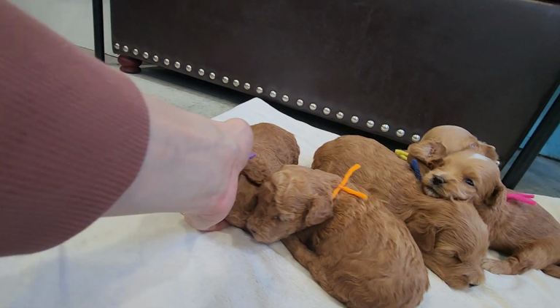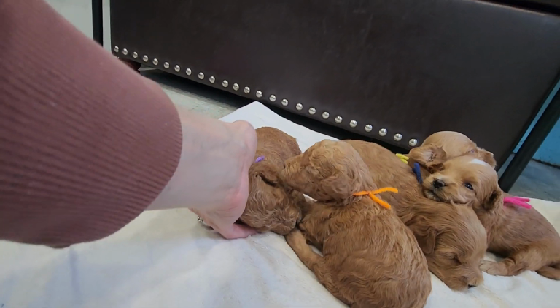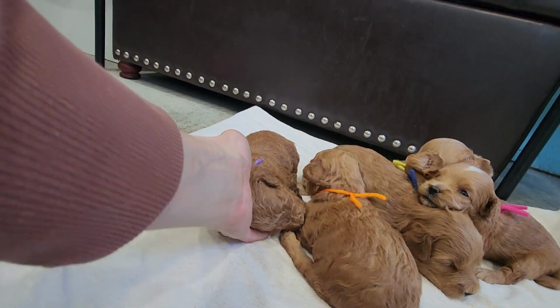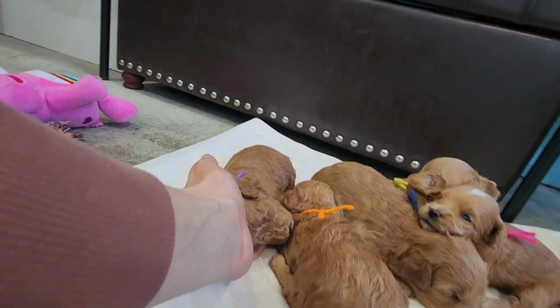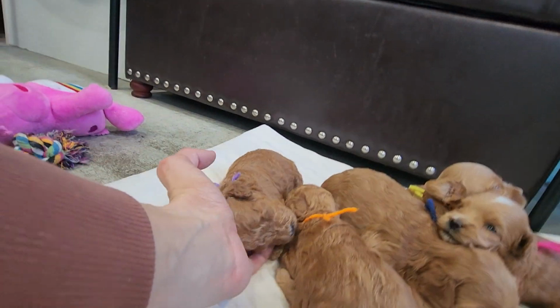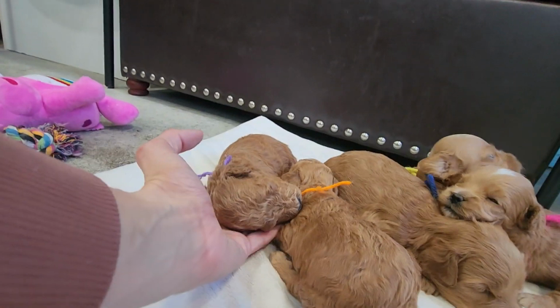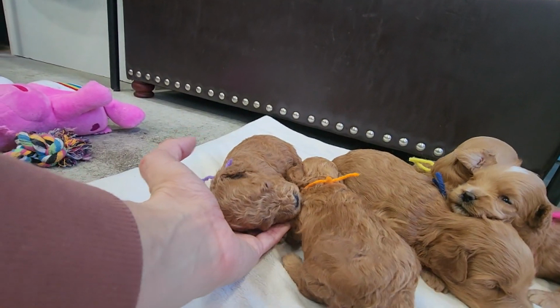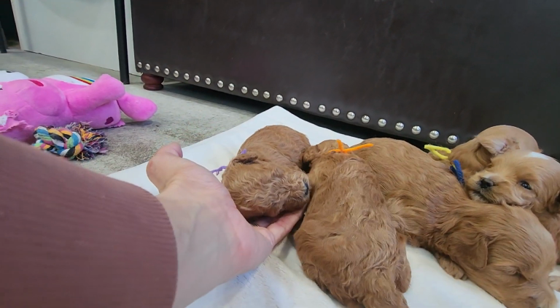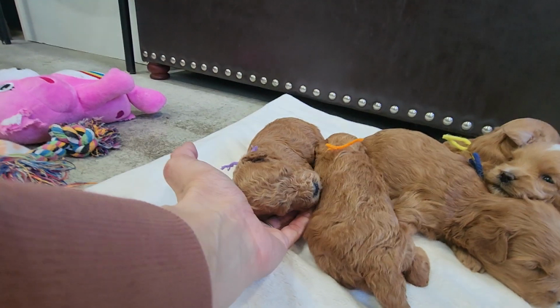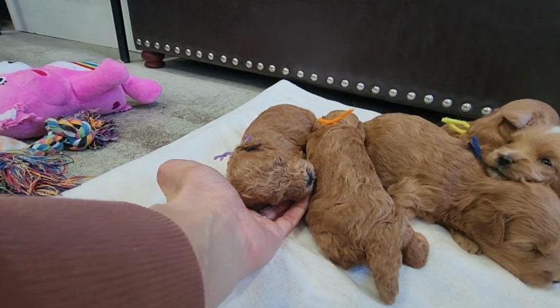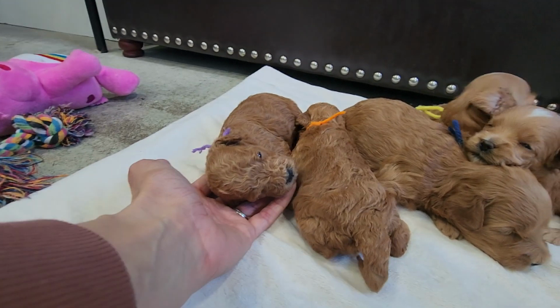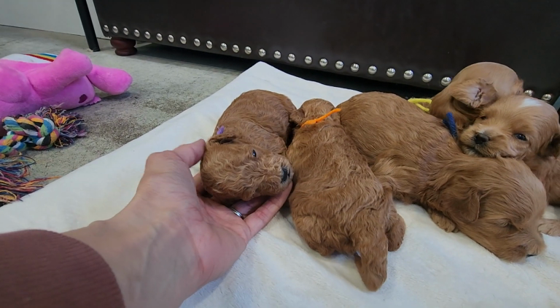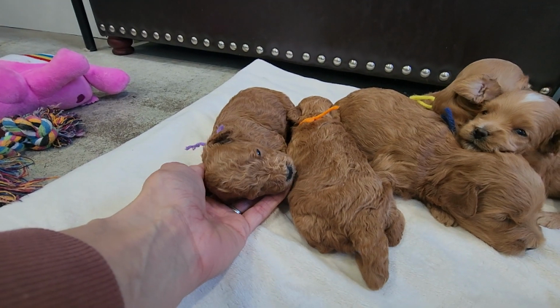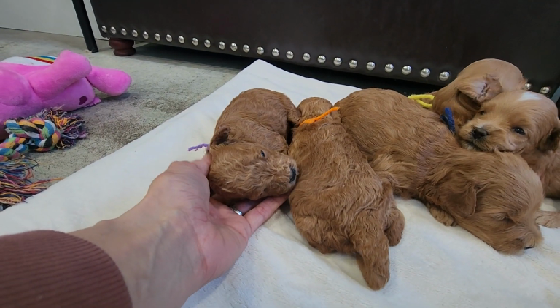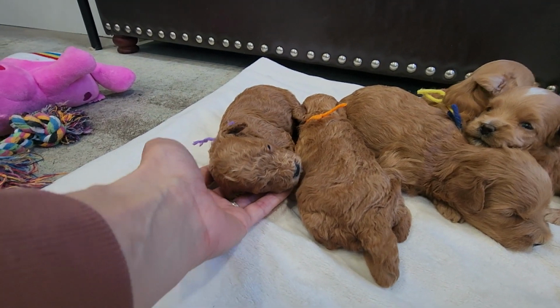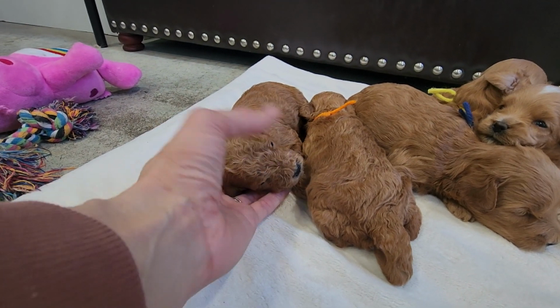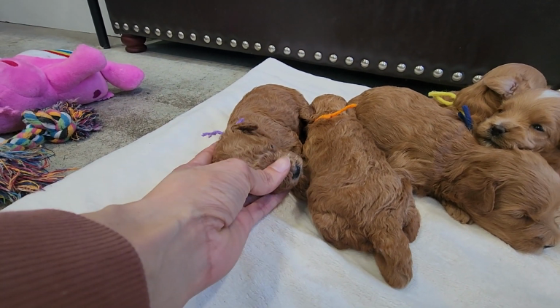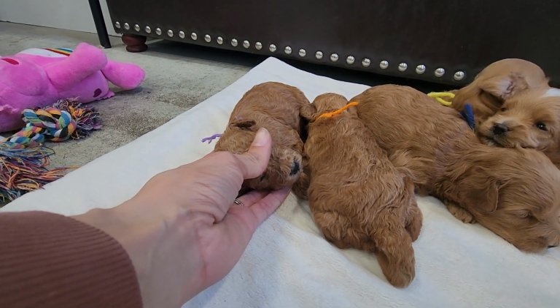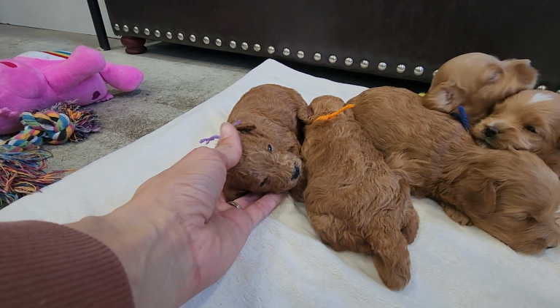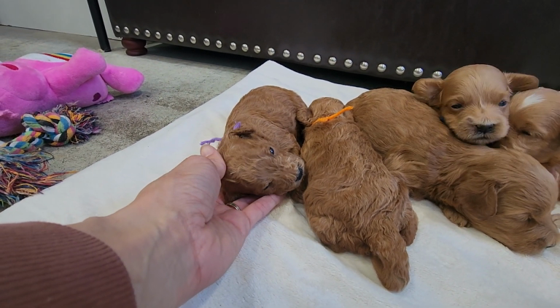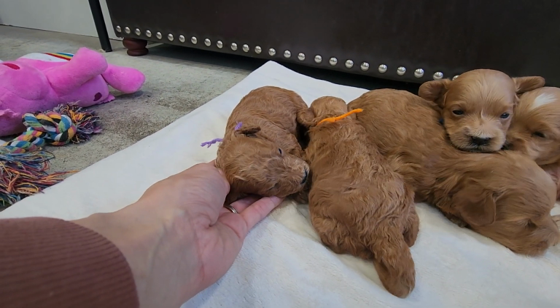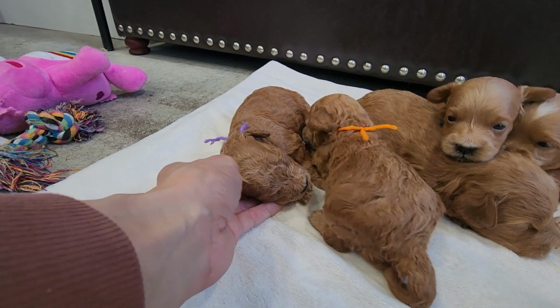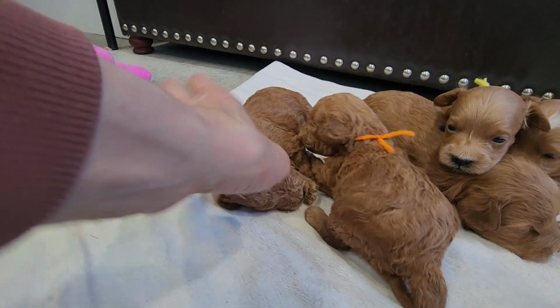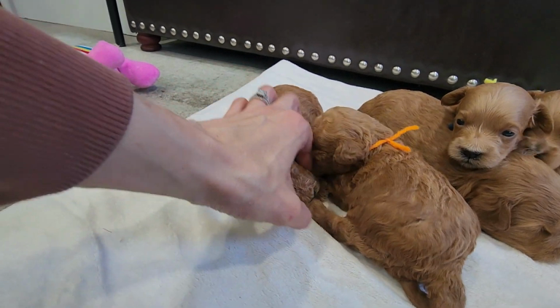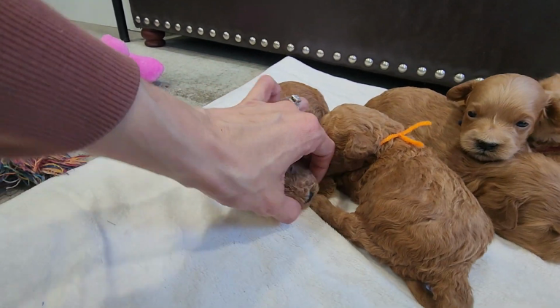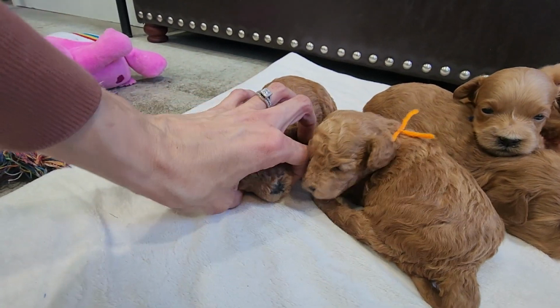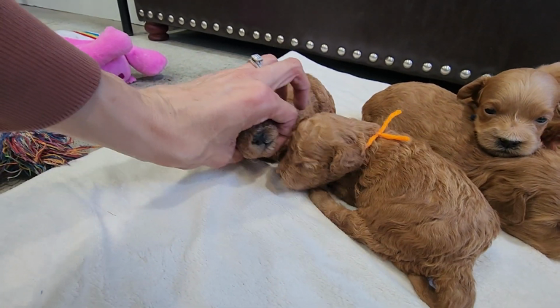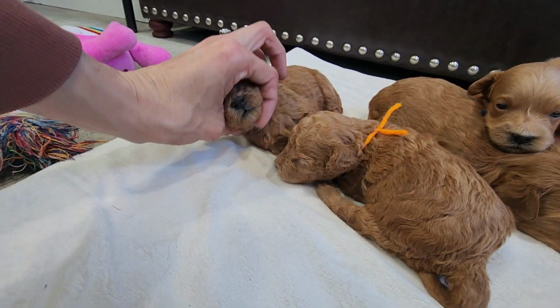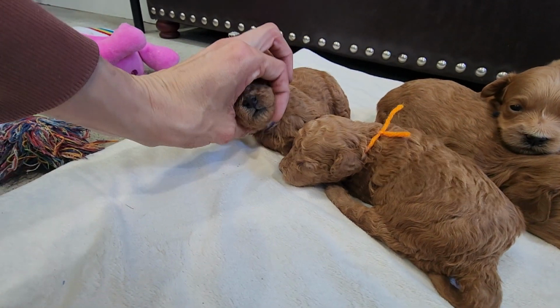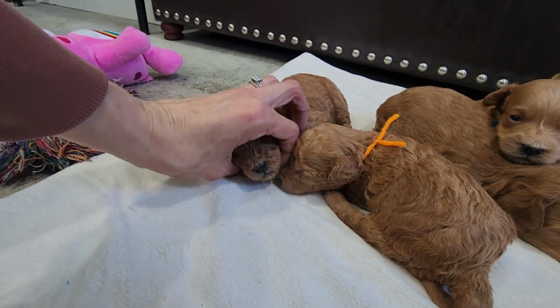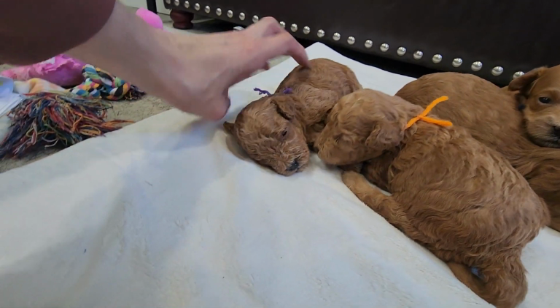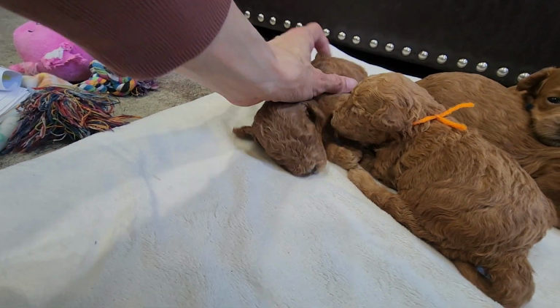We'll start with purple — here is Eden, curly female. Do you have any white marks? No, you're solid red.